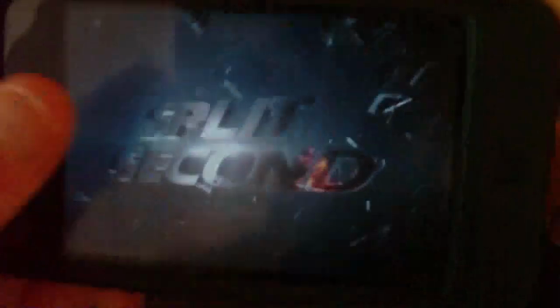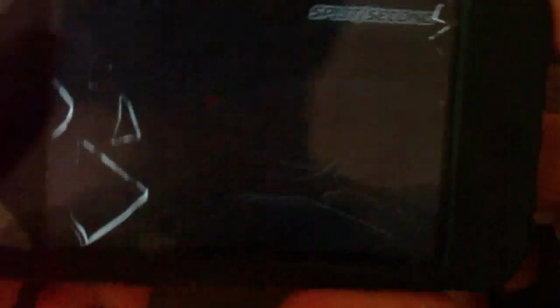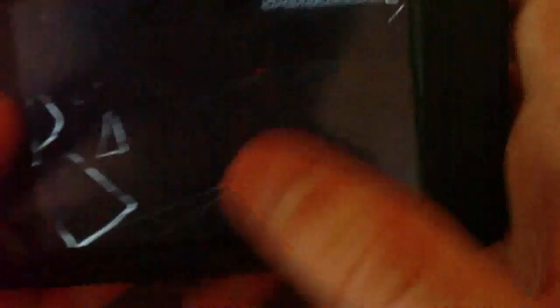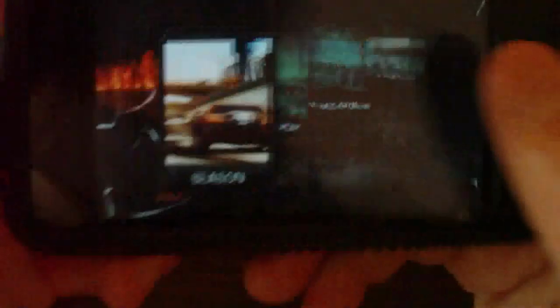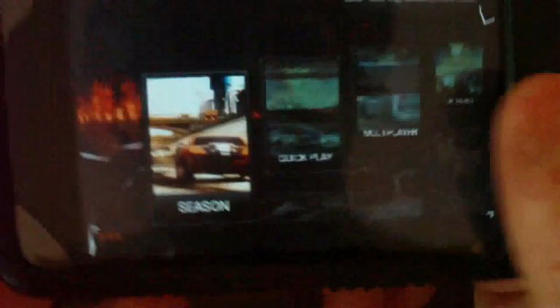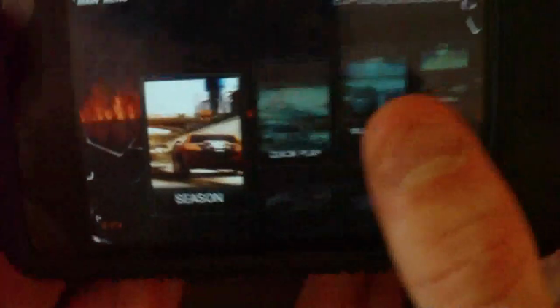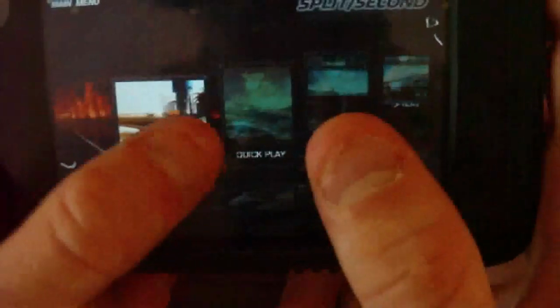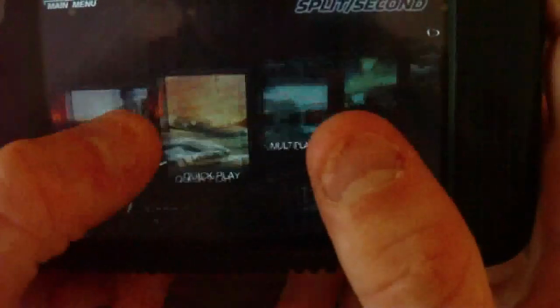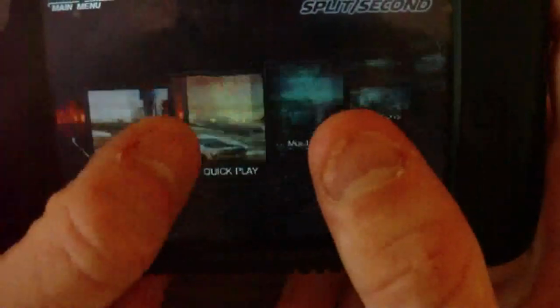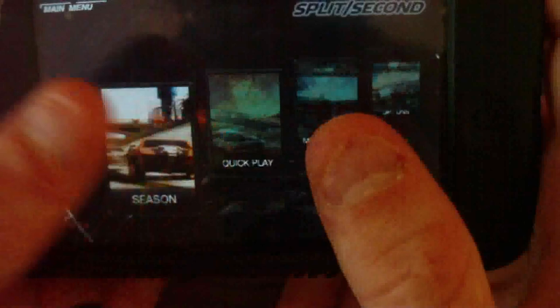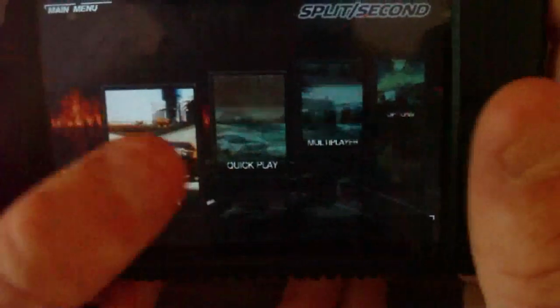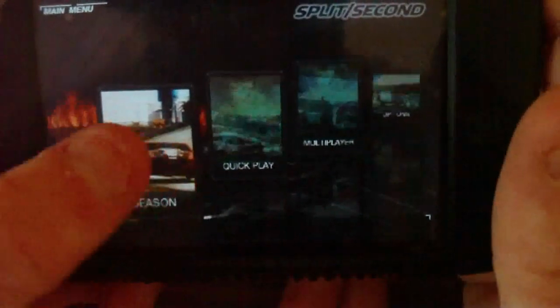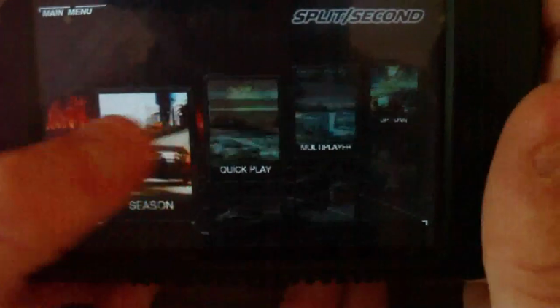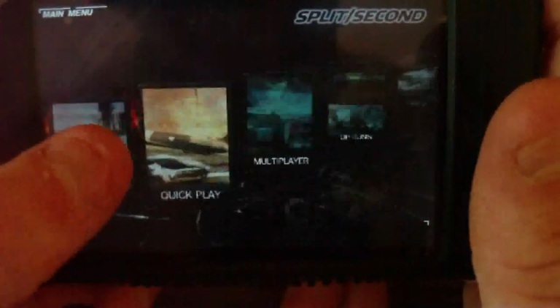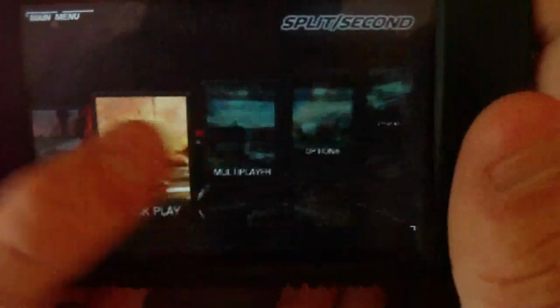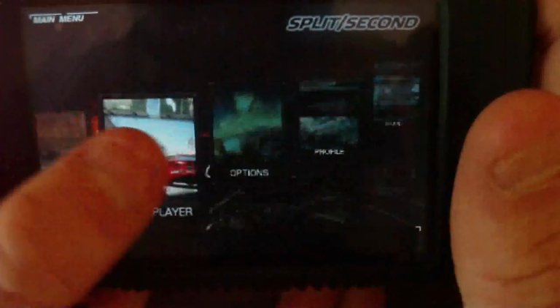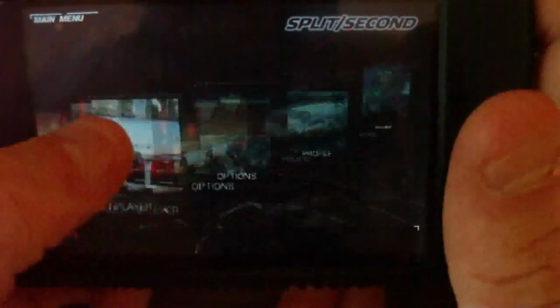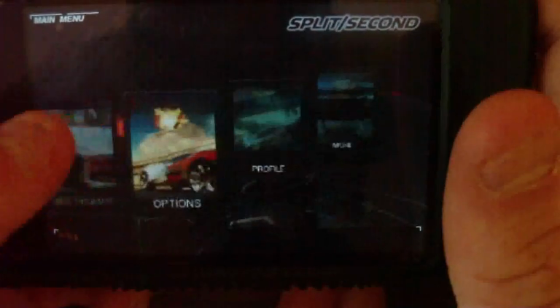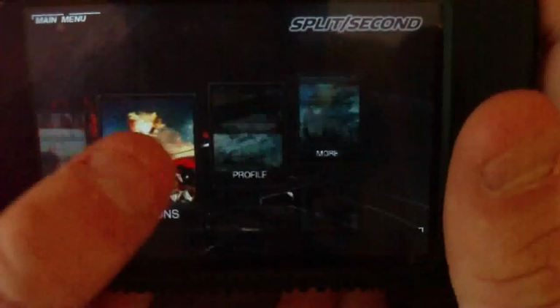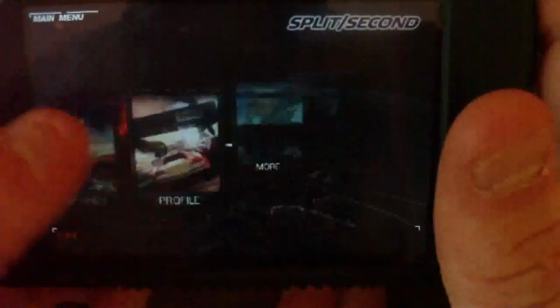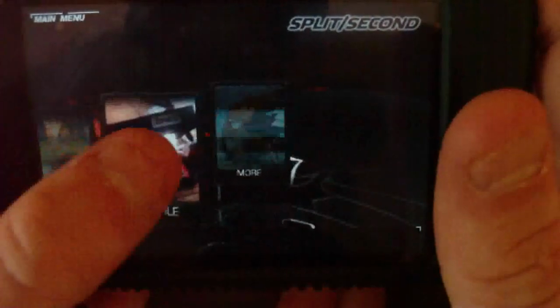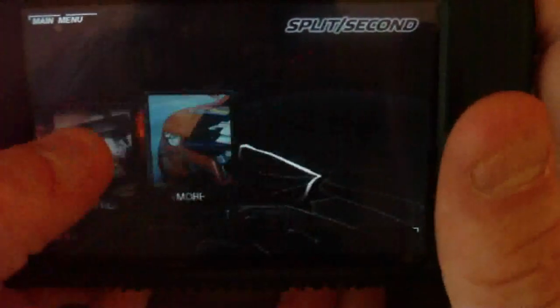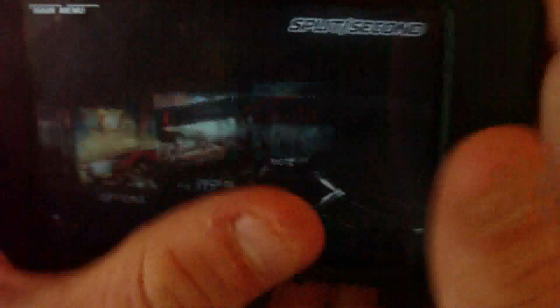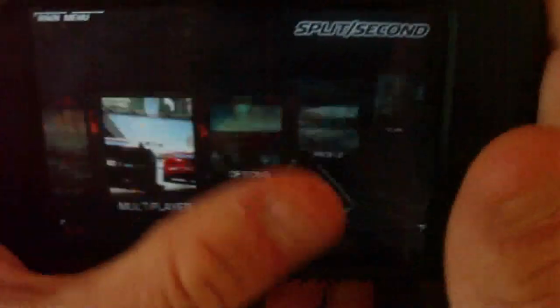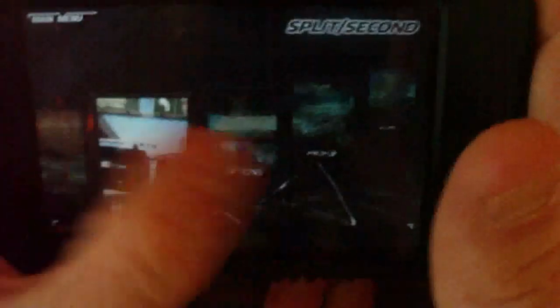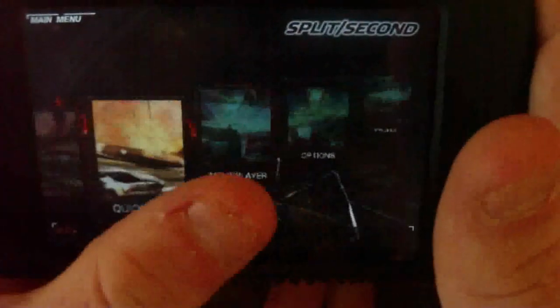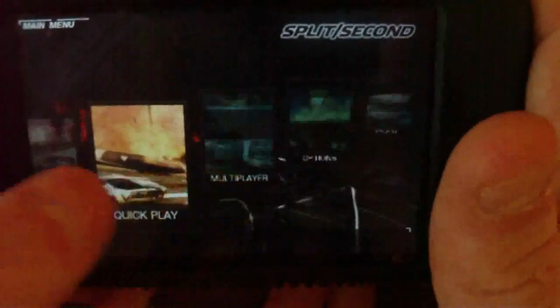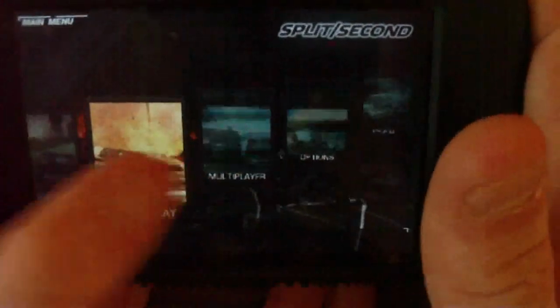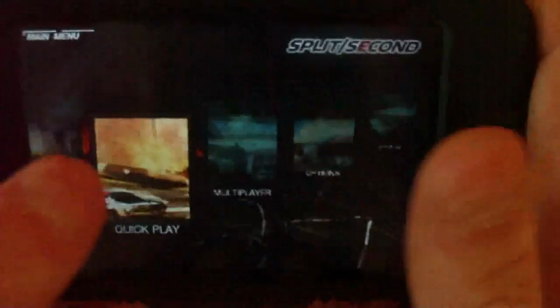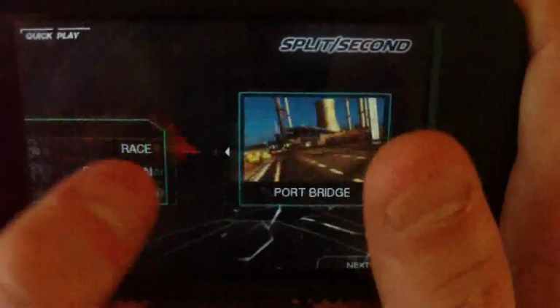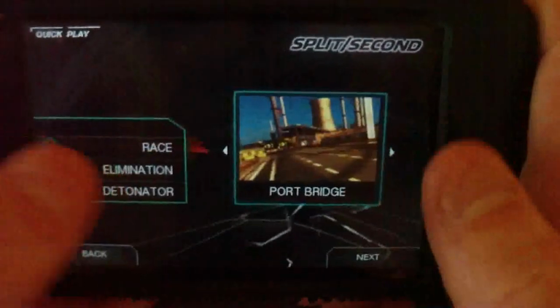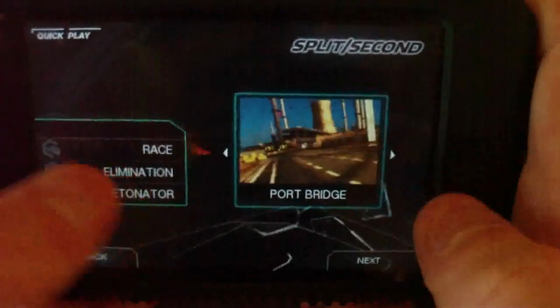Basically it's over now. Then you go to the main menu and it's got Season, Quick Play, Multiplayer, Options, Profile, and more. I'll just go to Quick Play and show you the races.